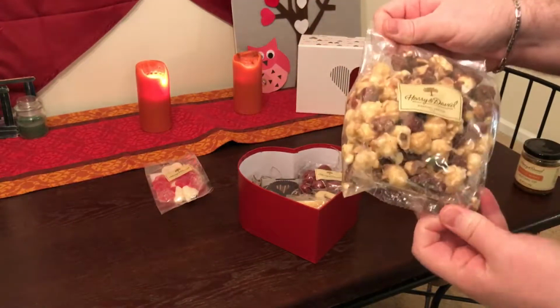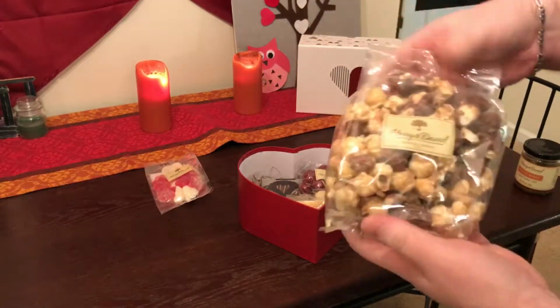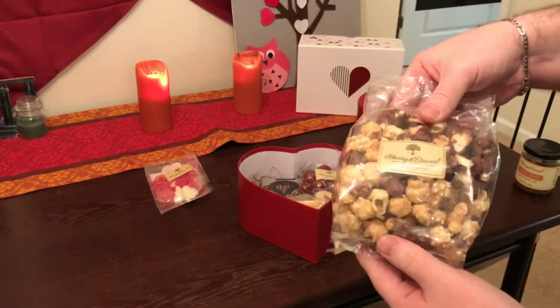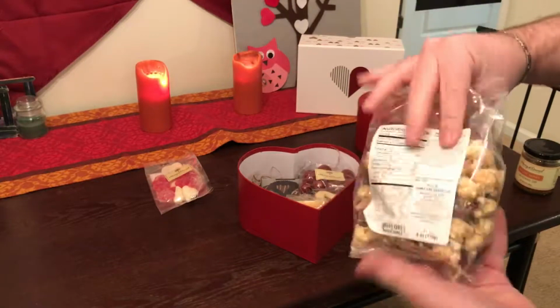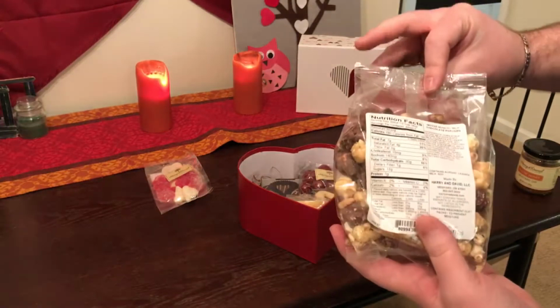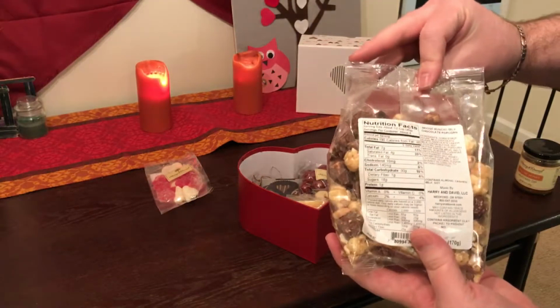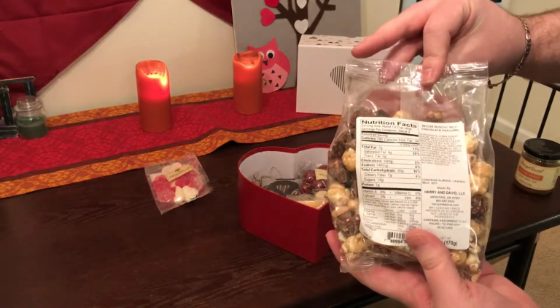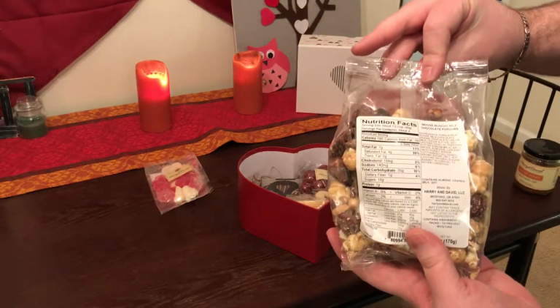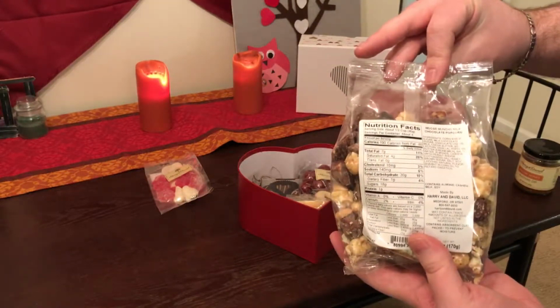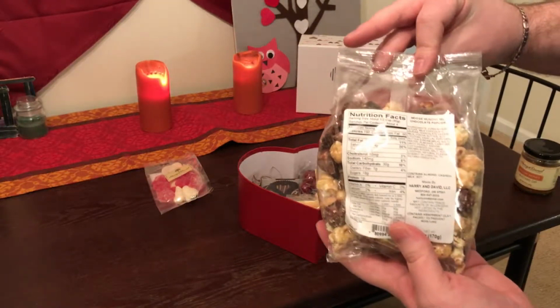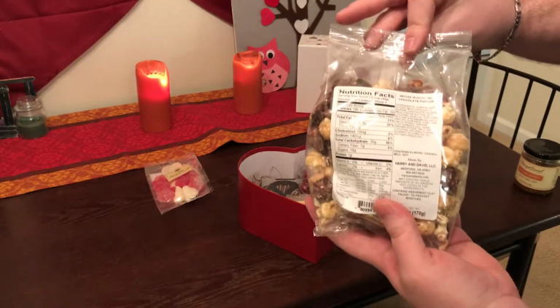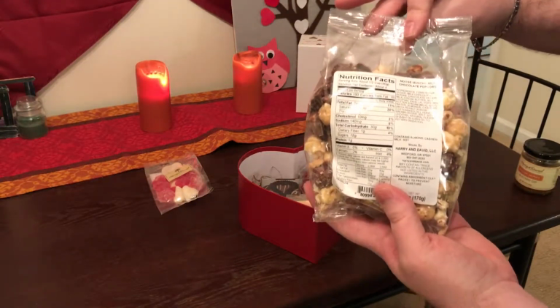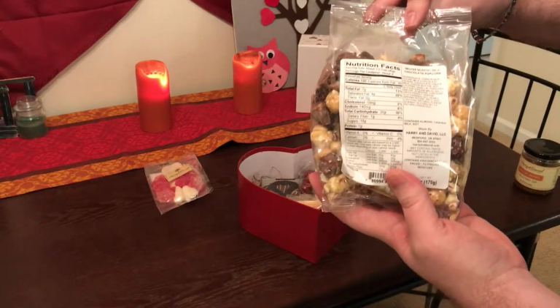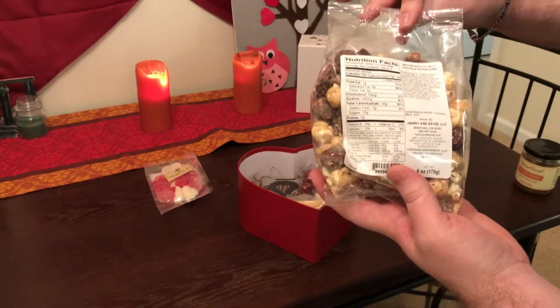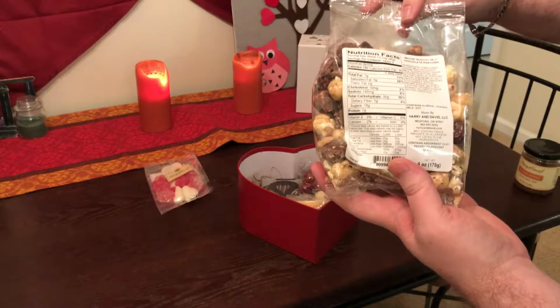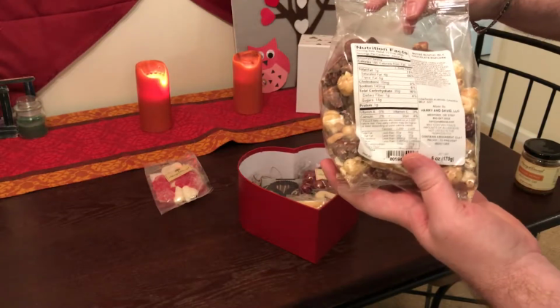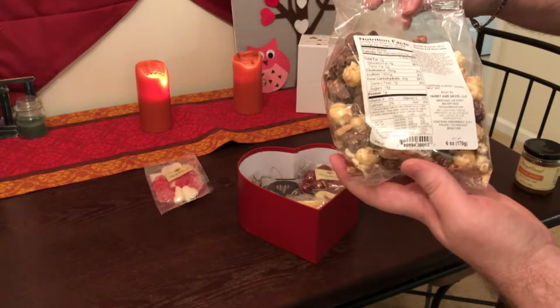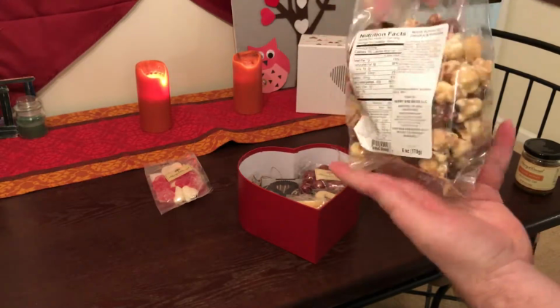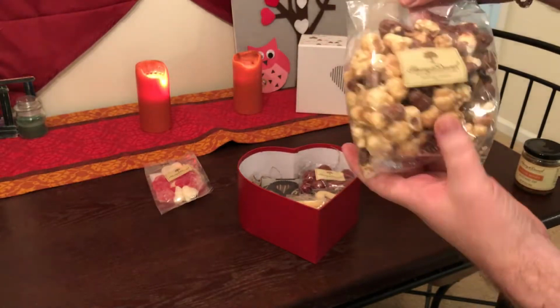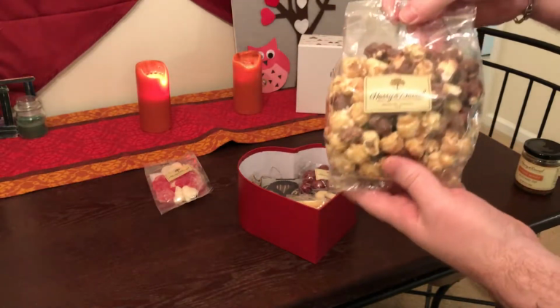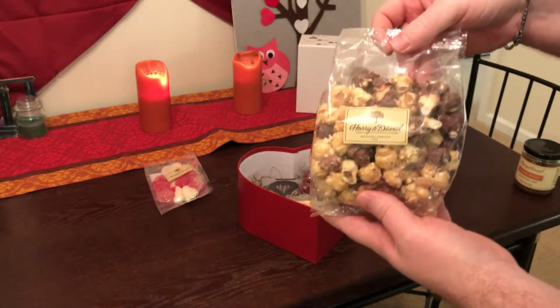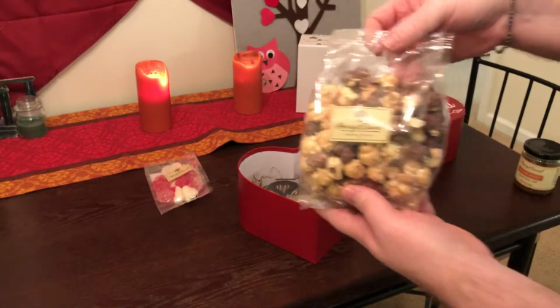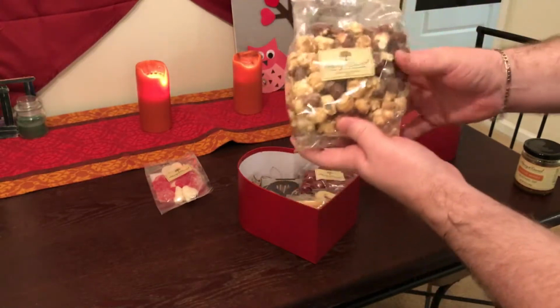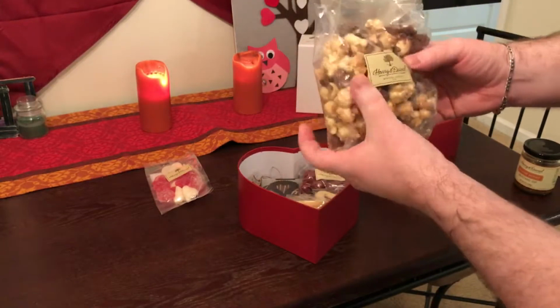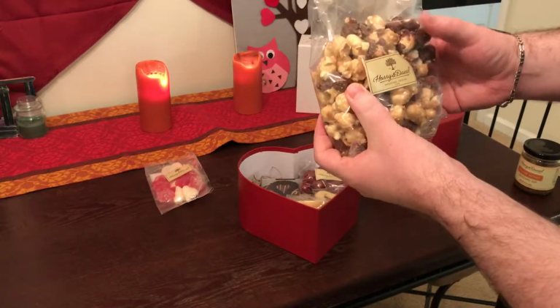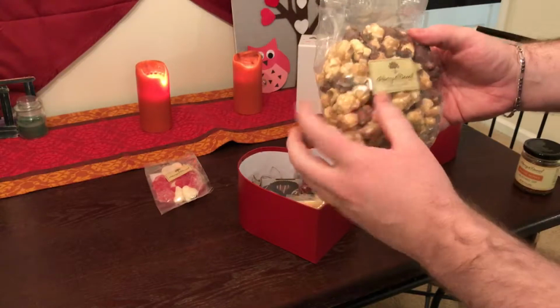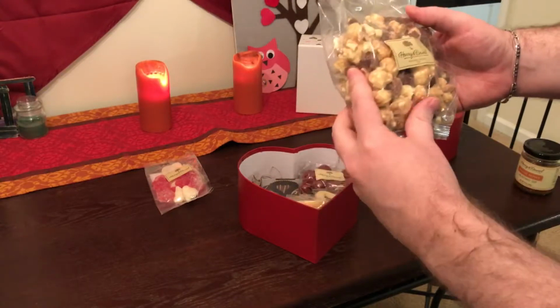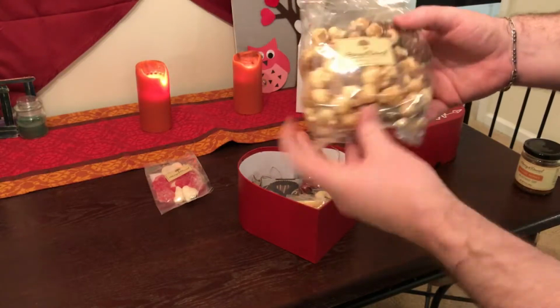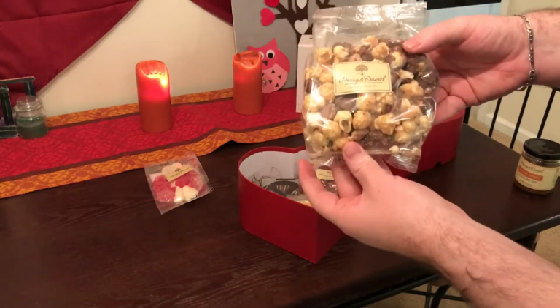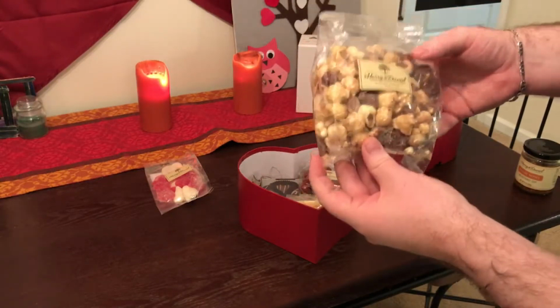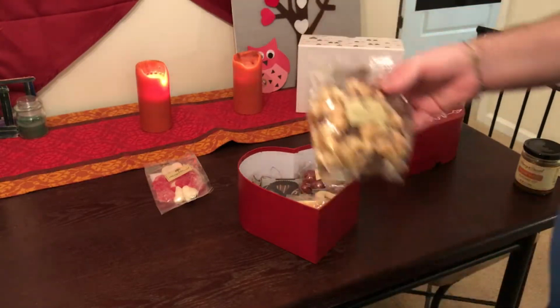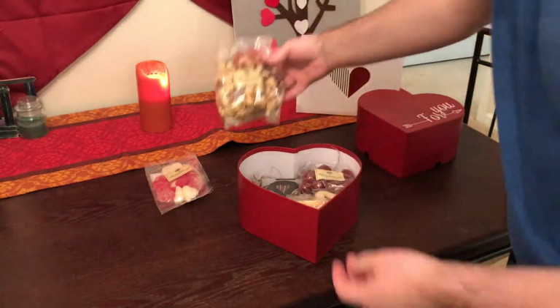Next we have the Moose Munch milk chocolate popcorn. This is six ounces — not bad. I have a feeling this is going to be high quality for sure.